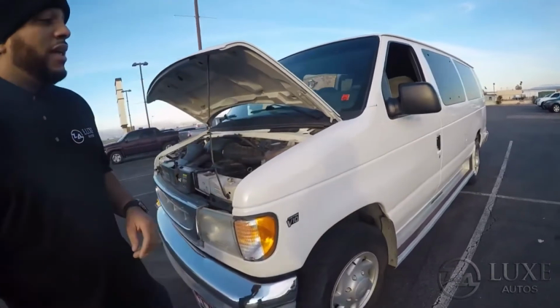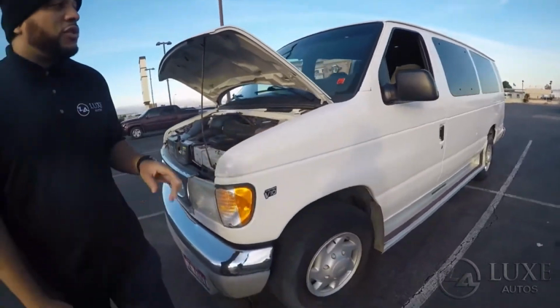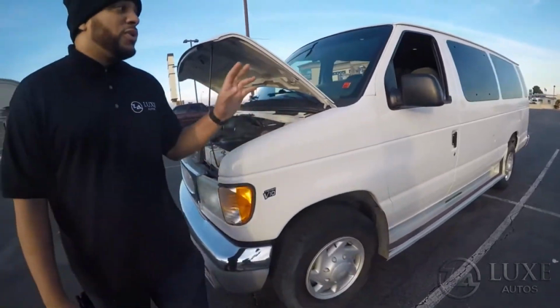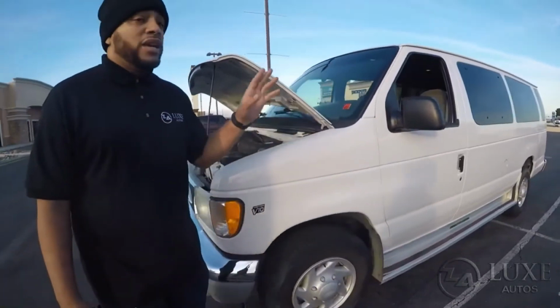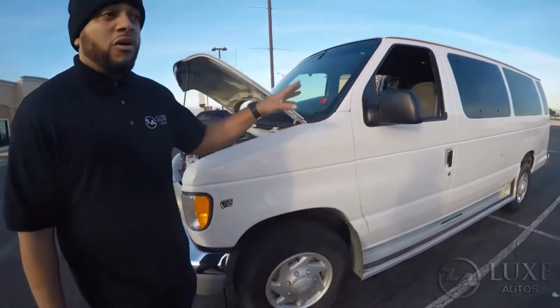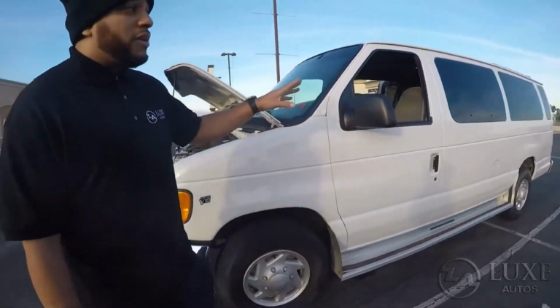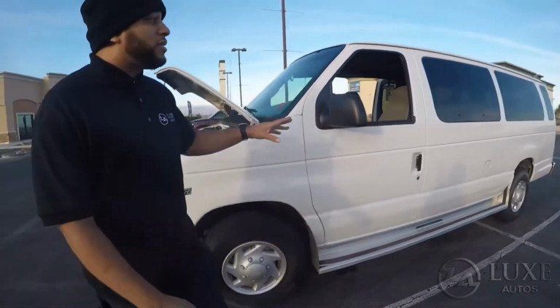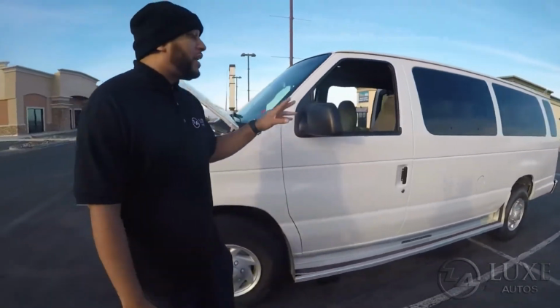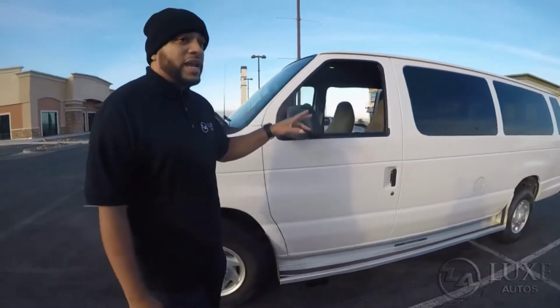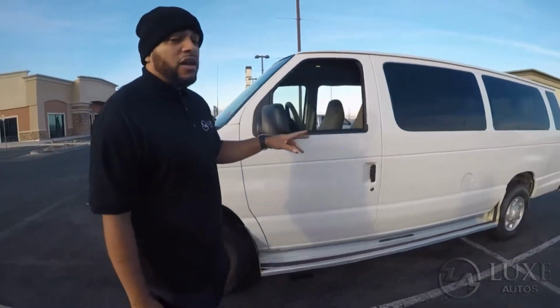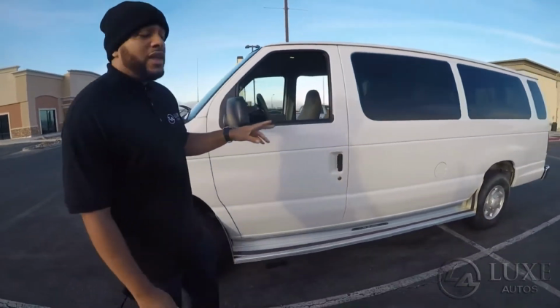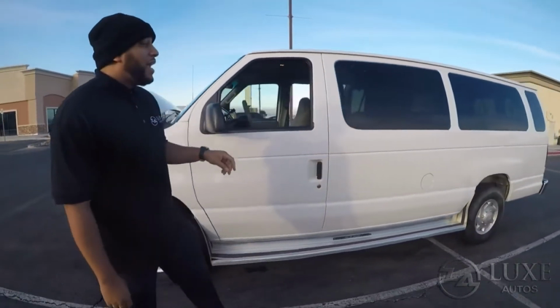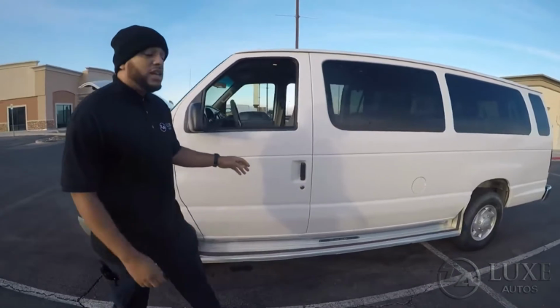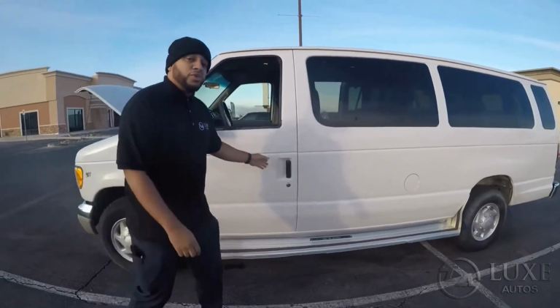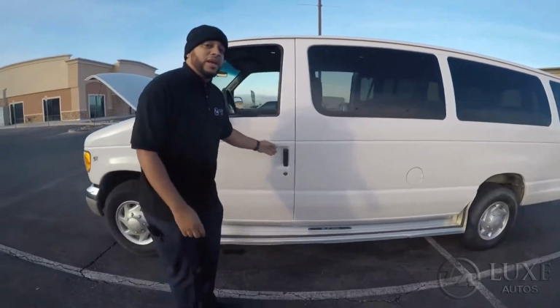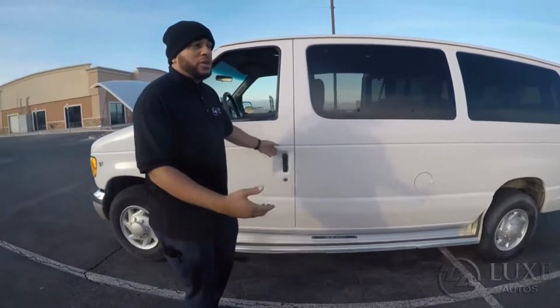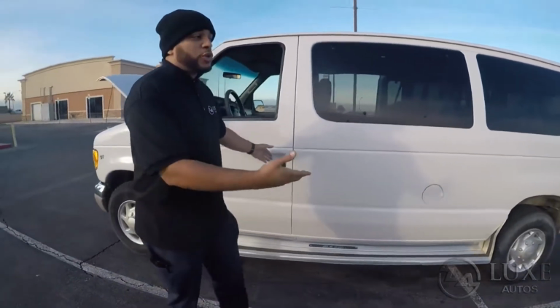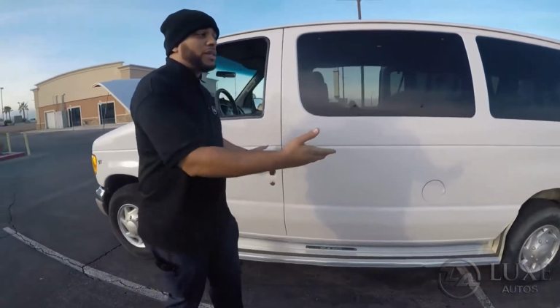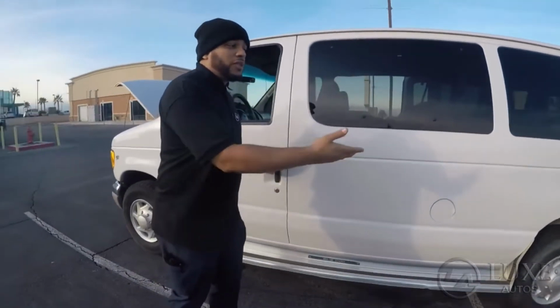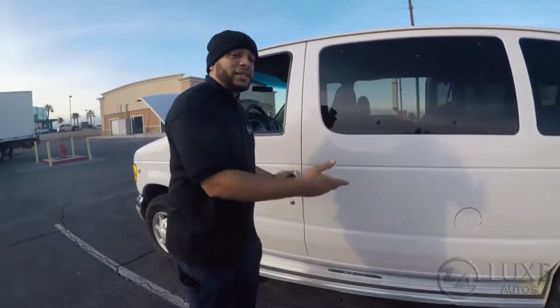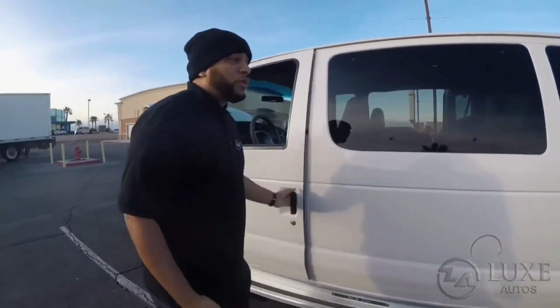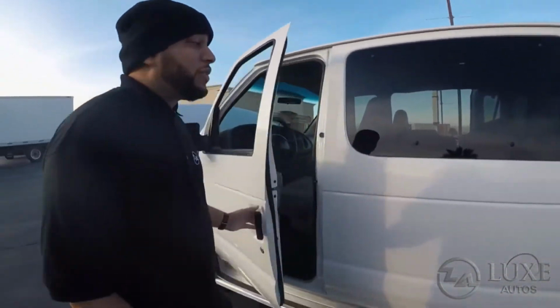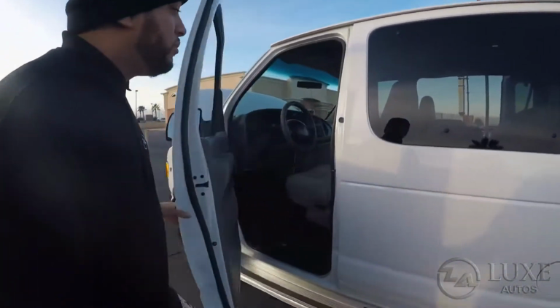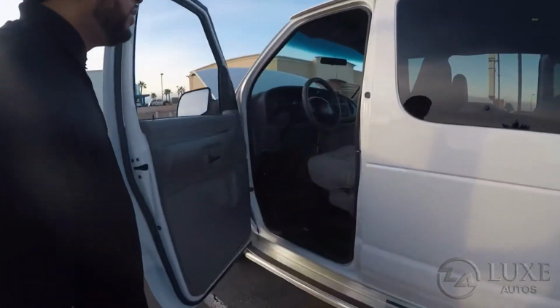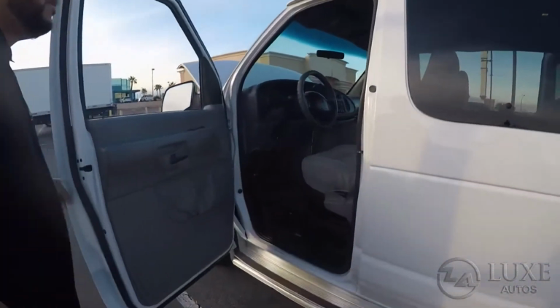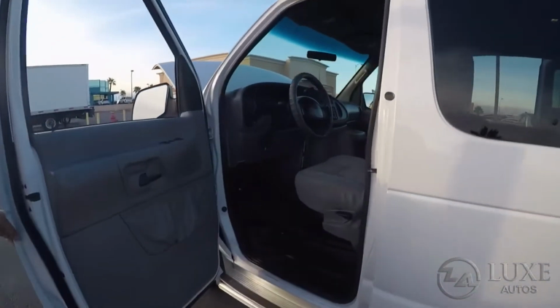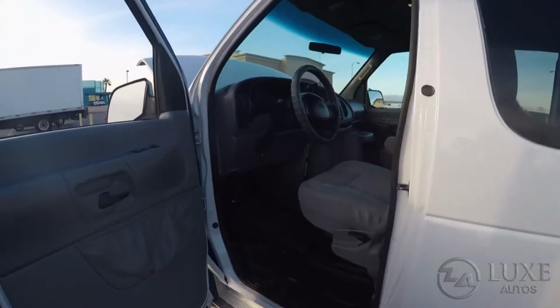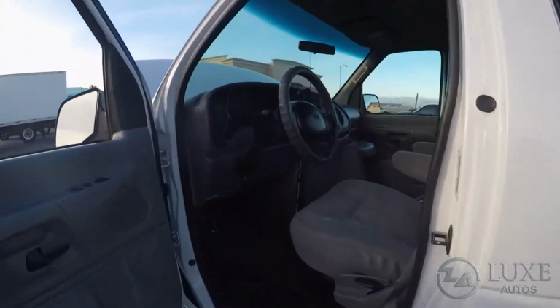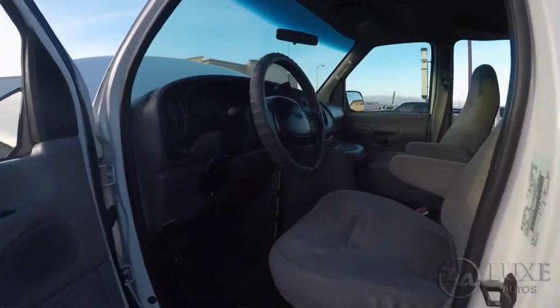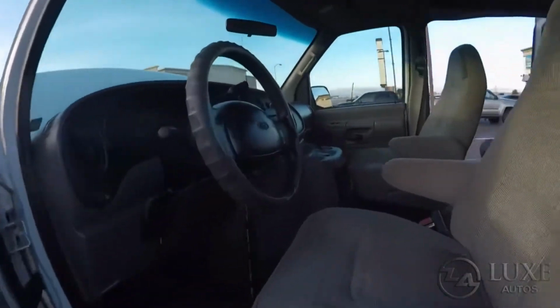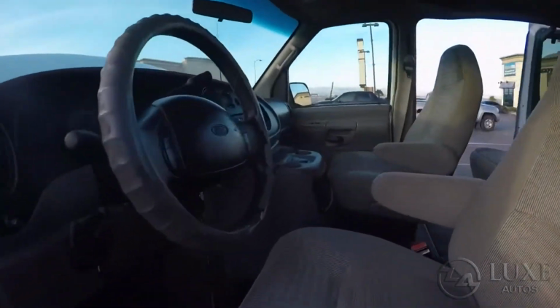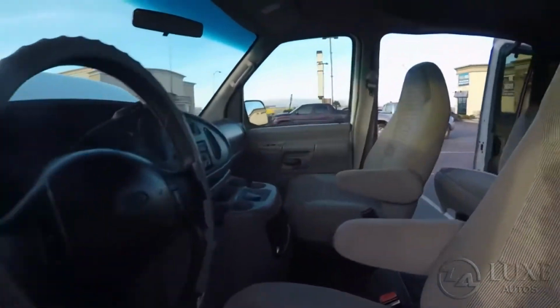It's super clean — all white on the outside, cloth interior inside, tons of room, and a little bit of storage space underneath the back seat as well. In really good condition for a 2002.